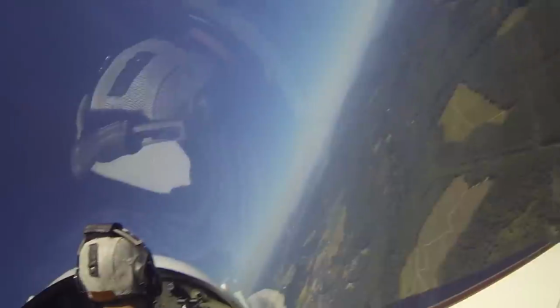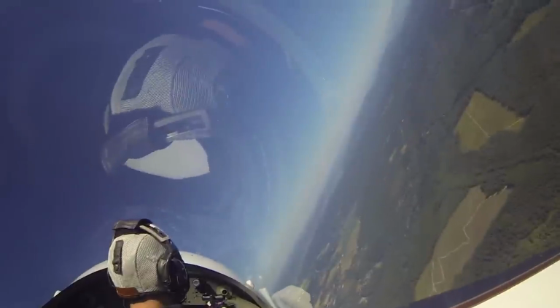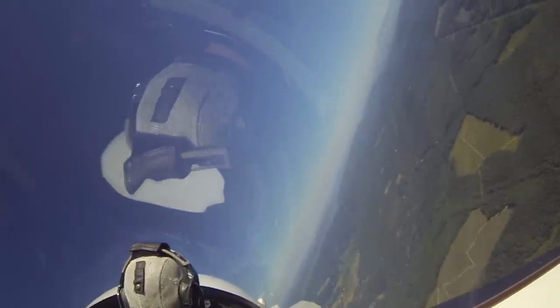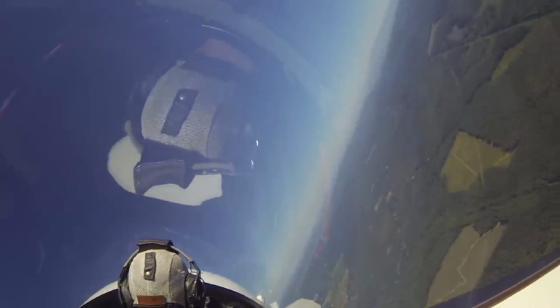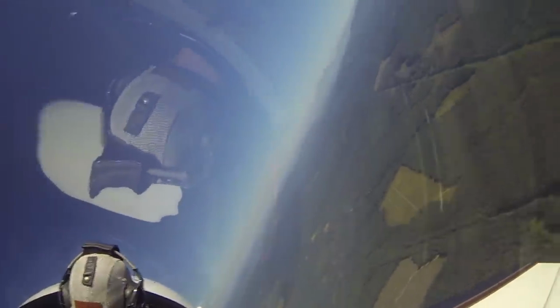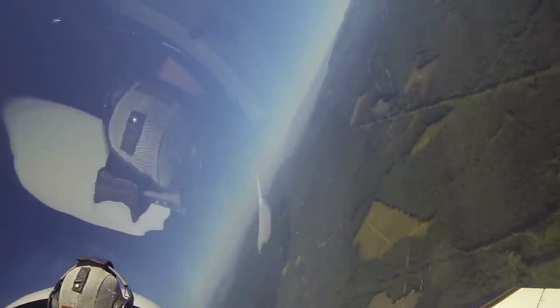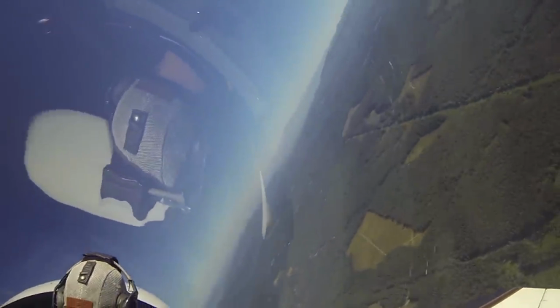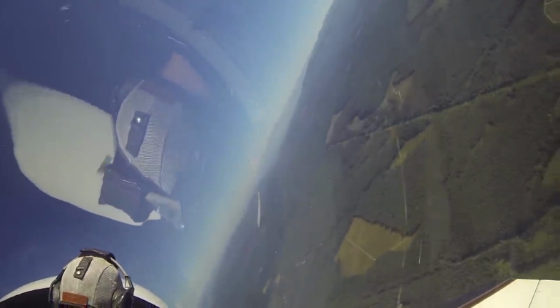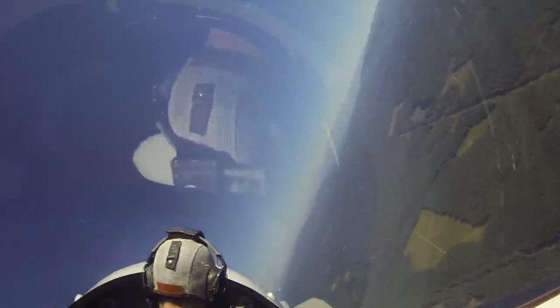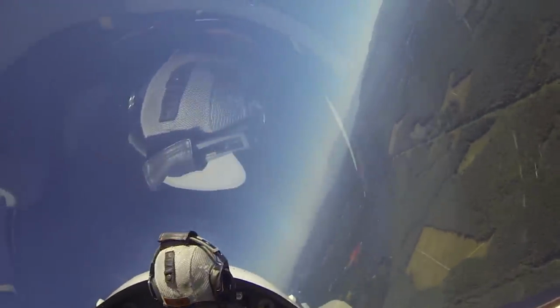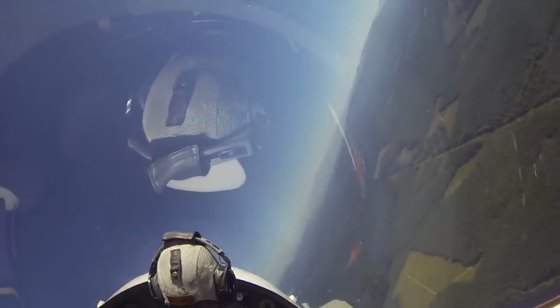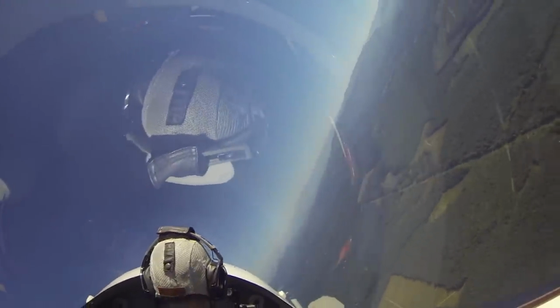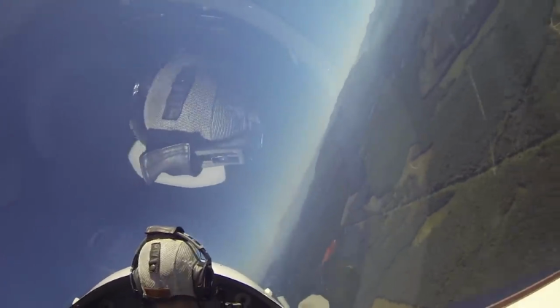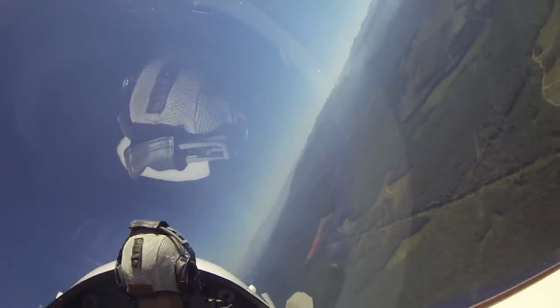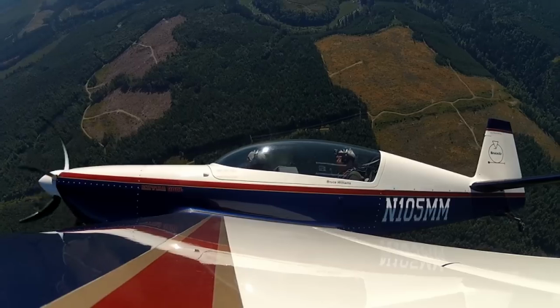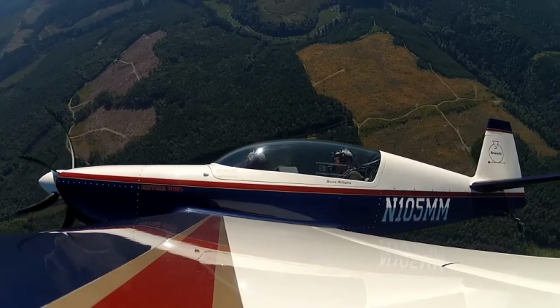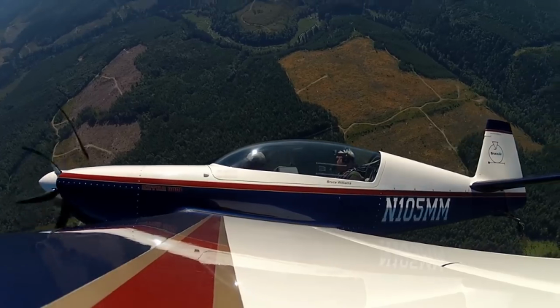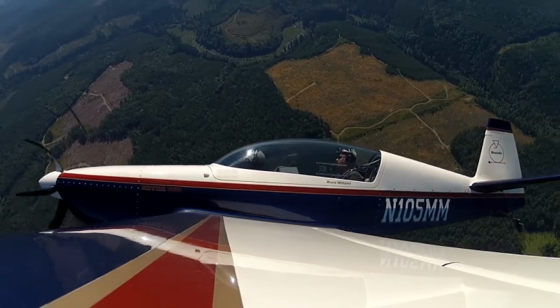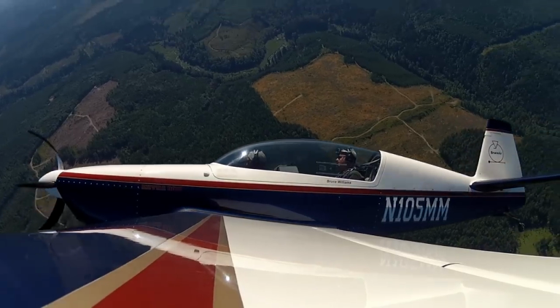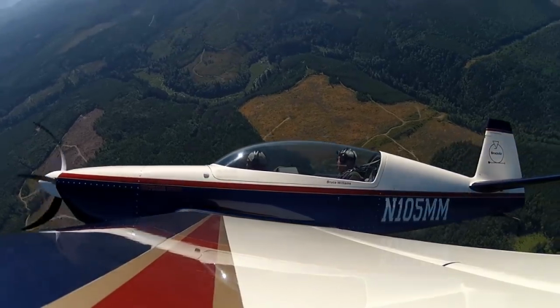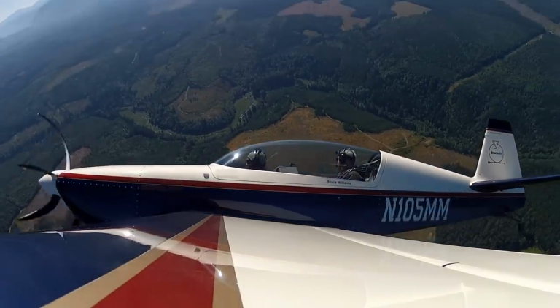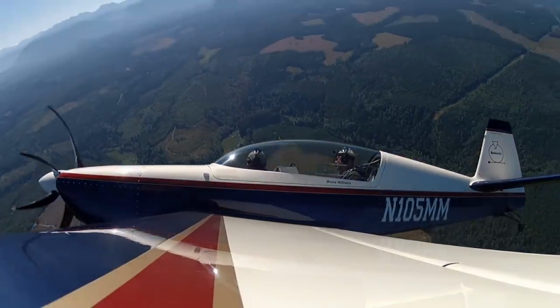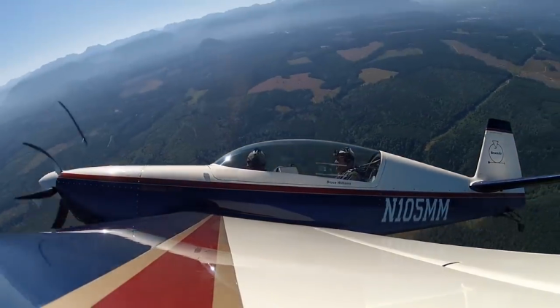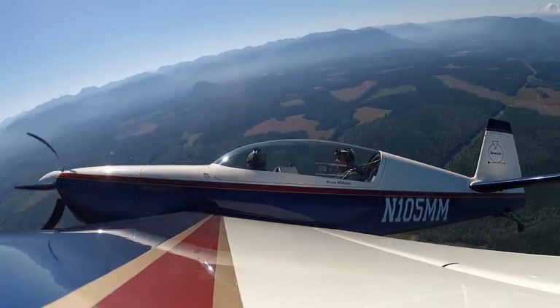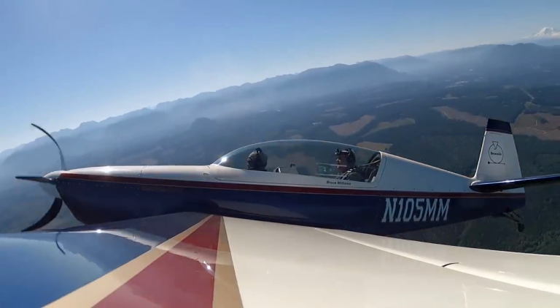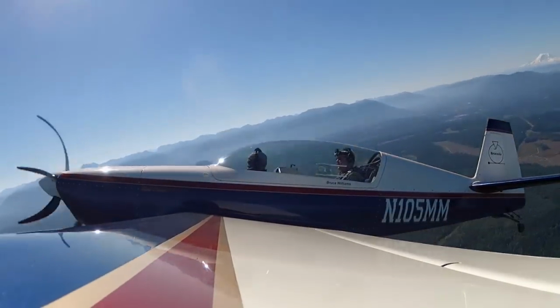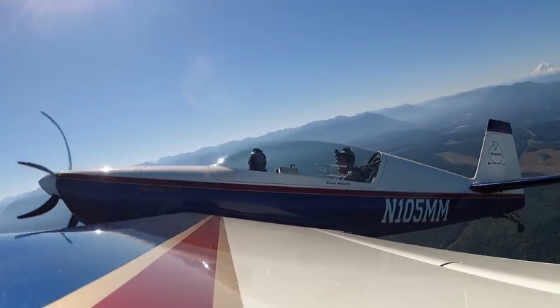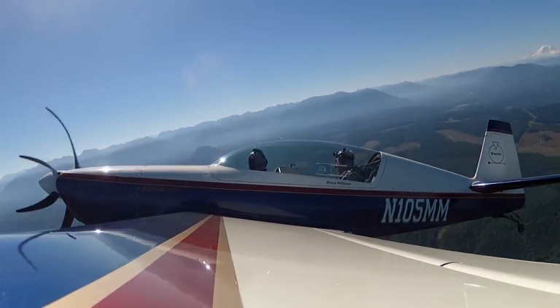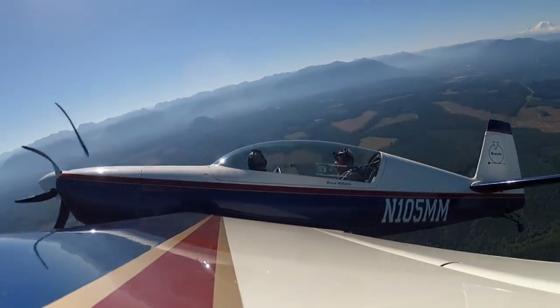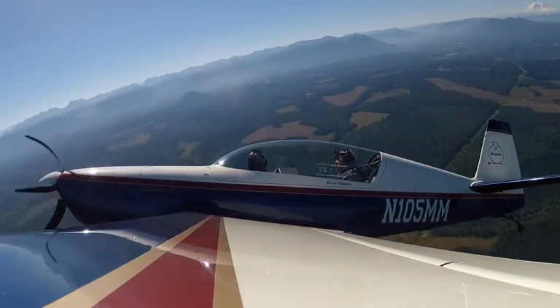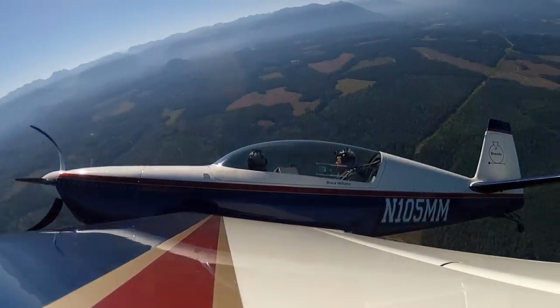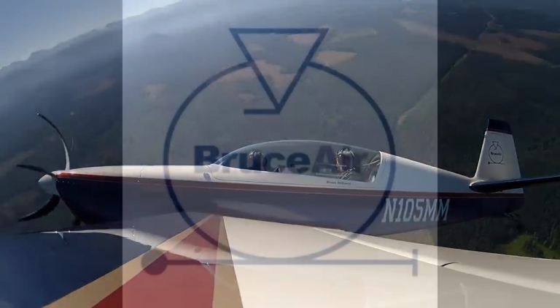What was that? That was good — it was very responsive. I was just wondering what I was doing with the pedals. It just comes with practice. Keep the turn going all the way back toward Rainier. We'll get some altitude back.